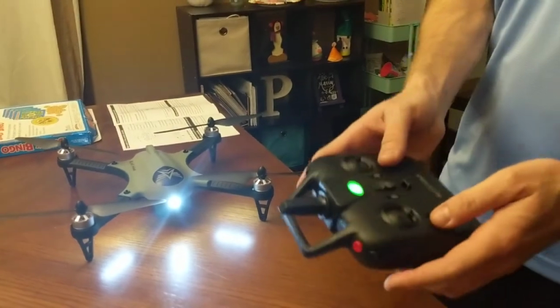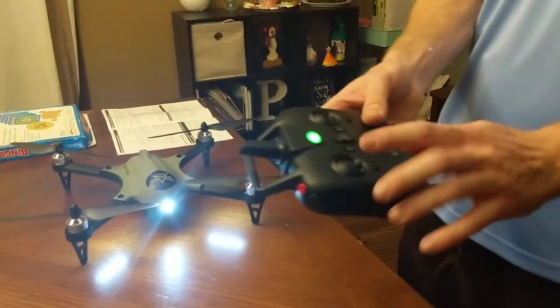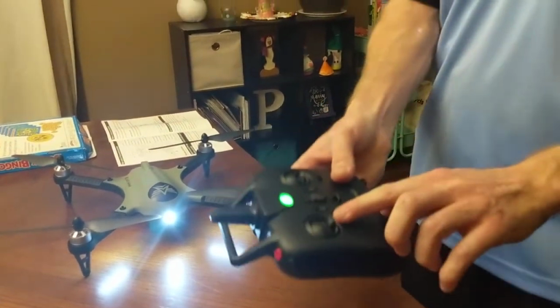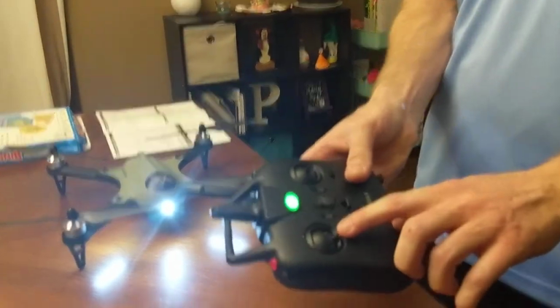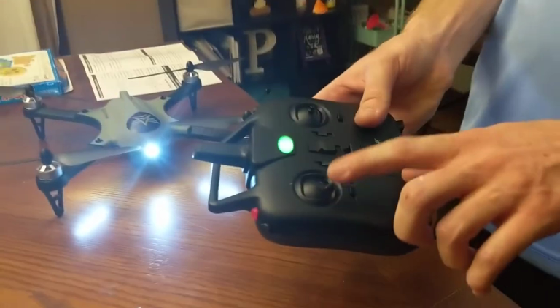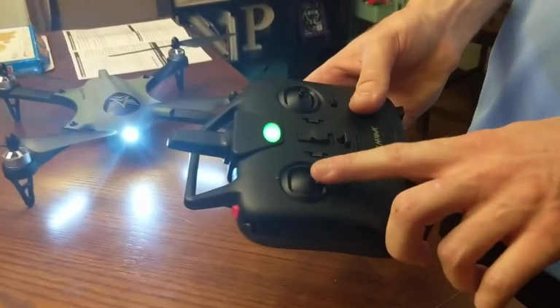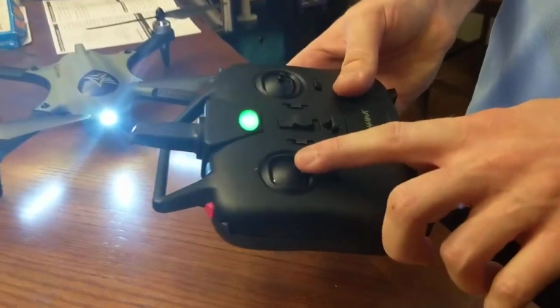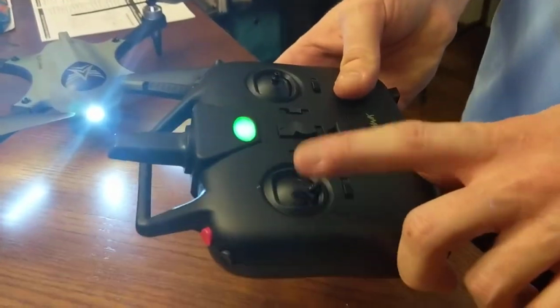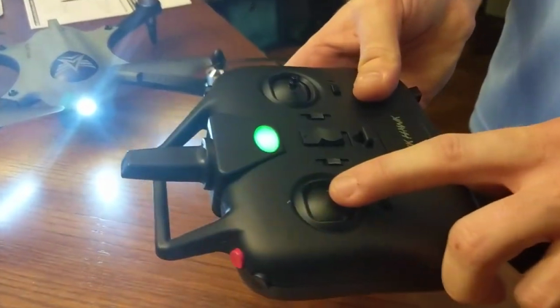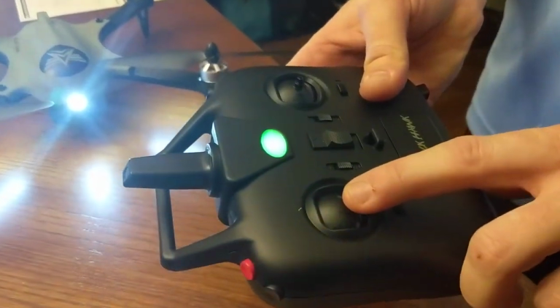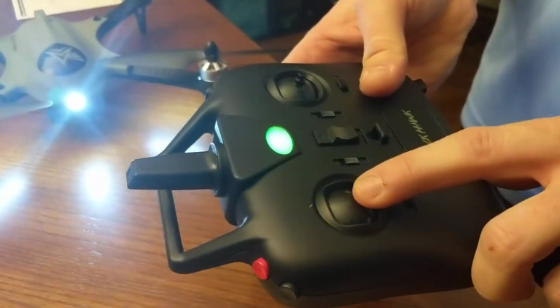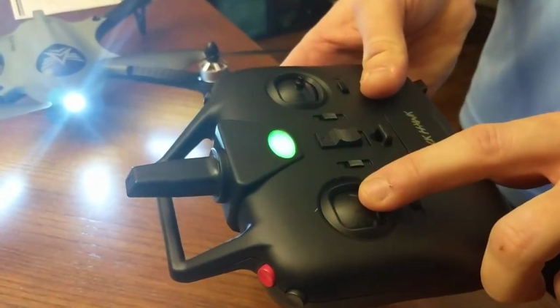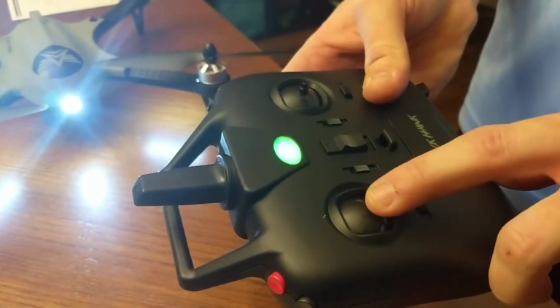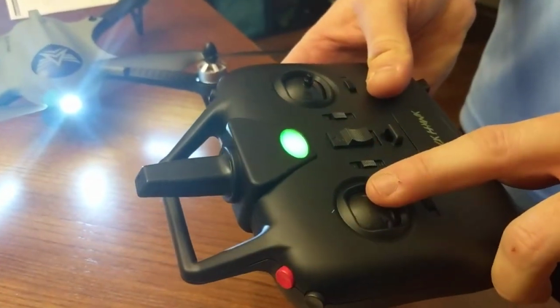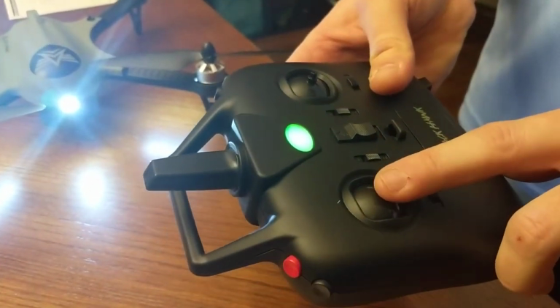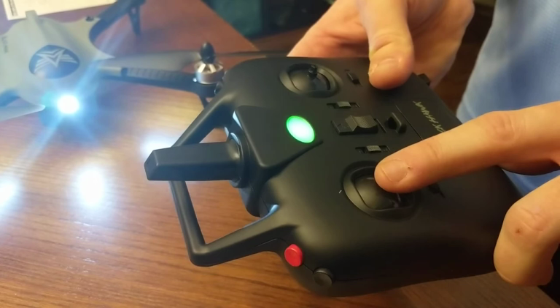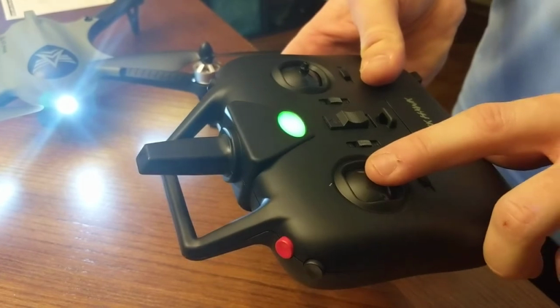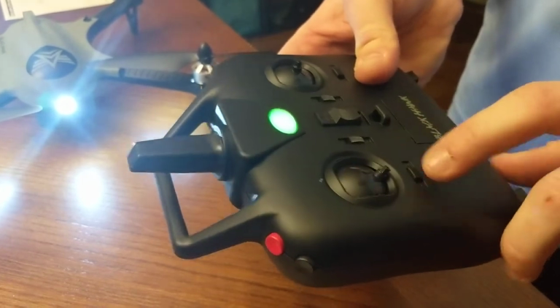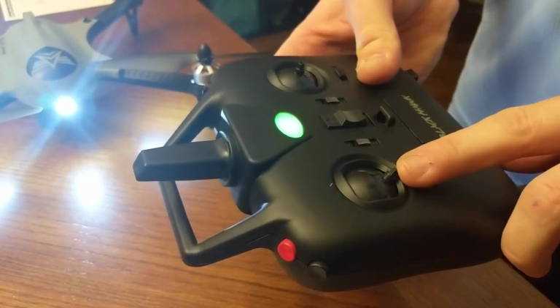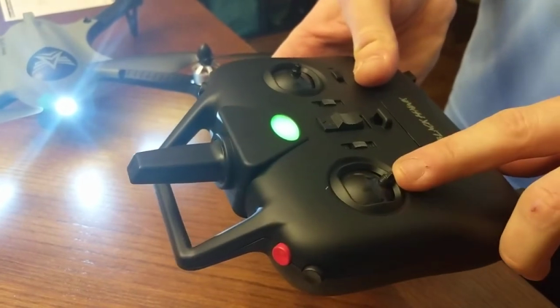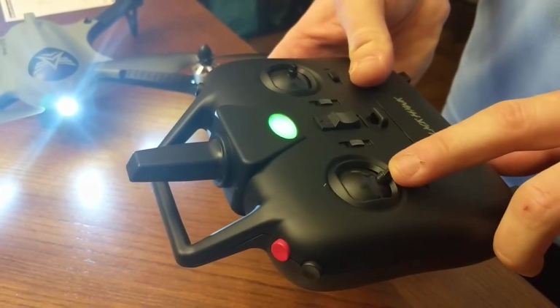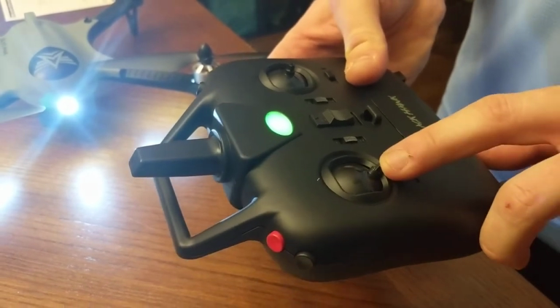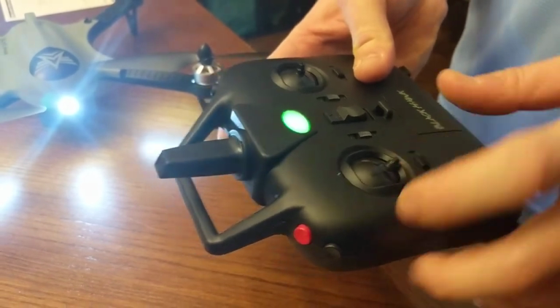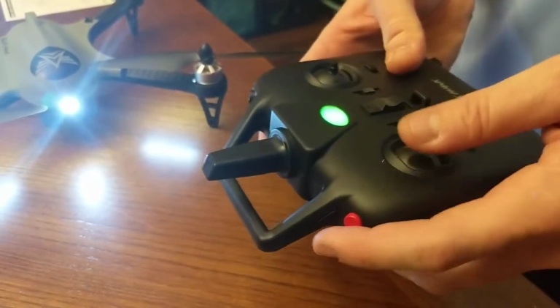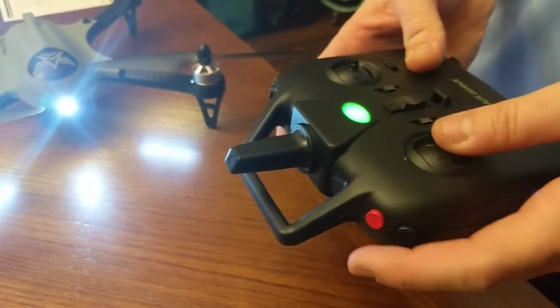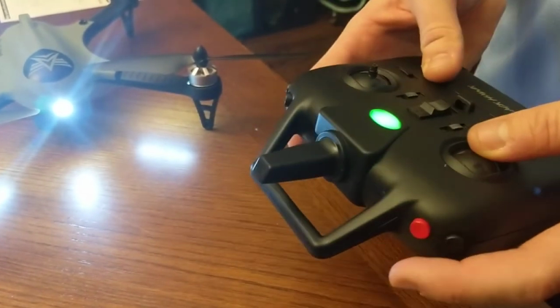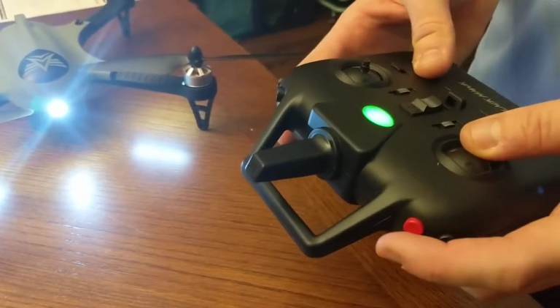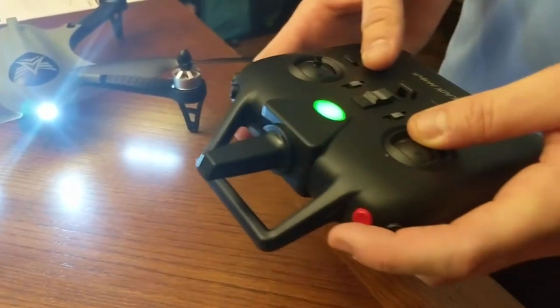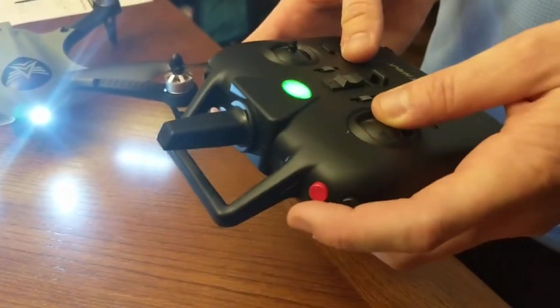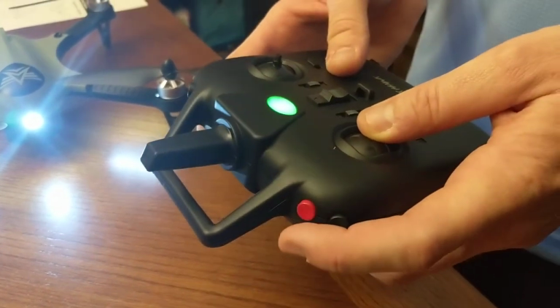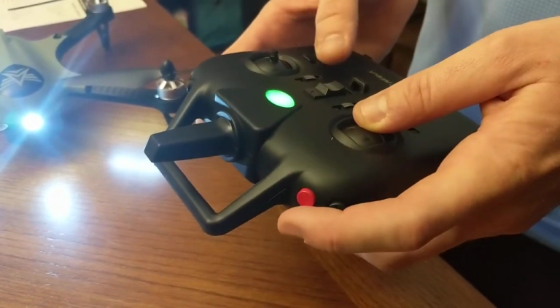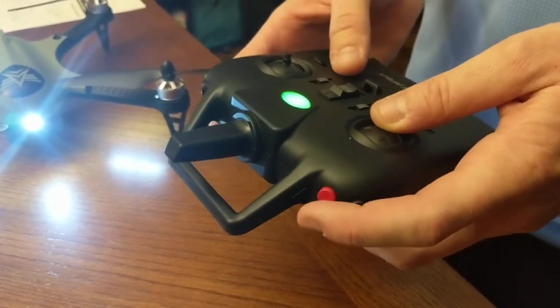Make sure you have the controller stick all the way down when you do that. Have the left controller stick all the way down so that it's in safe mode, so that it will connect.